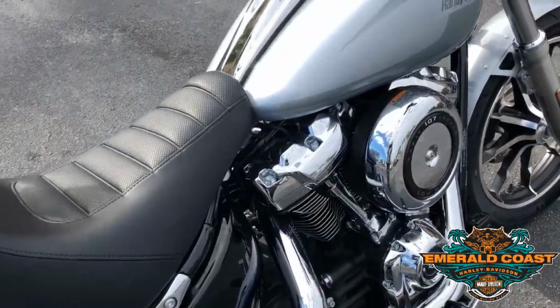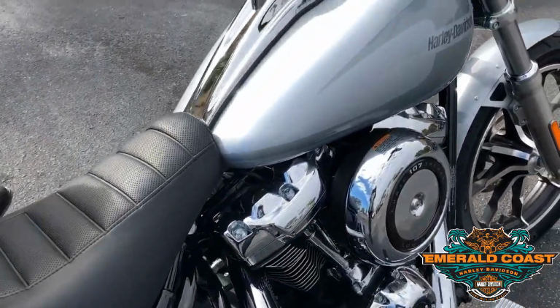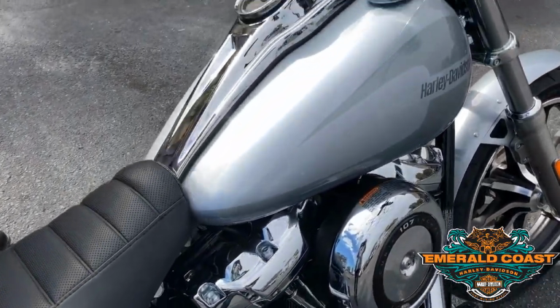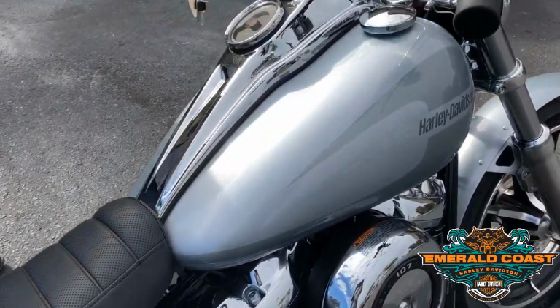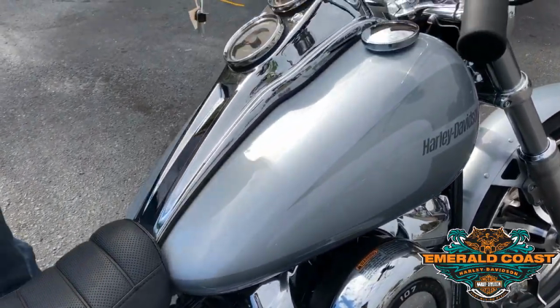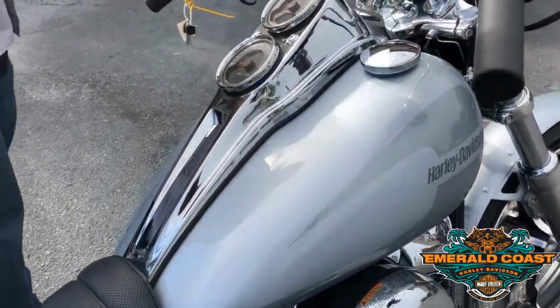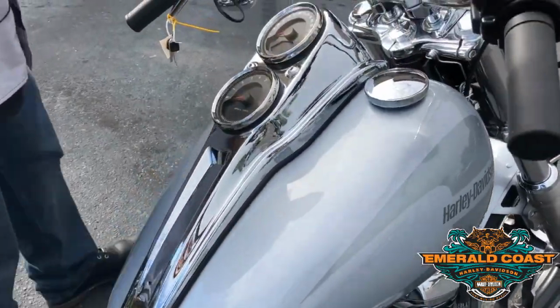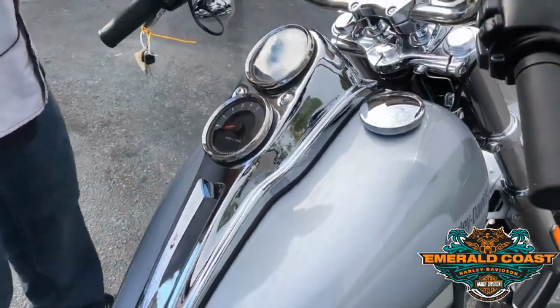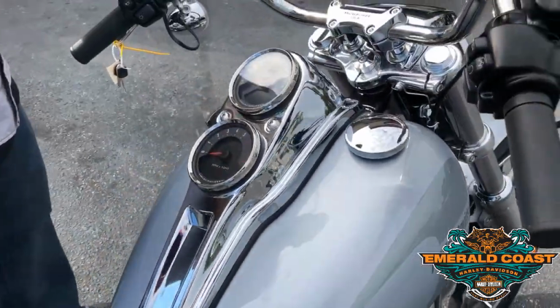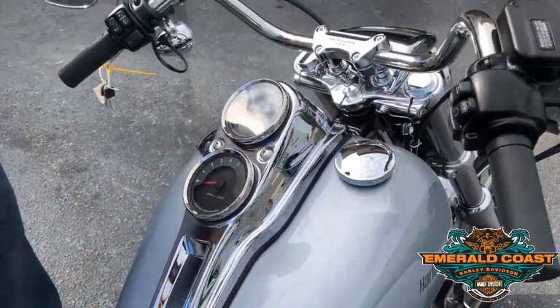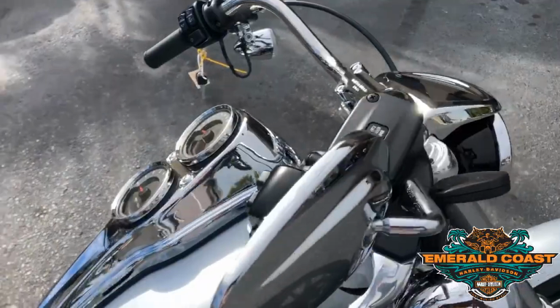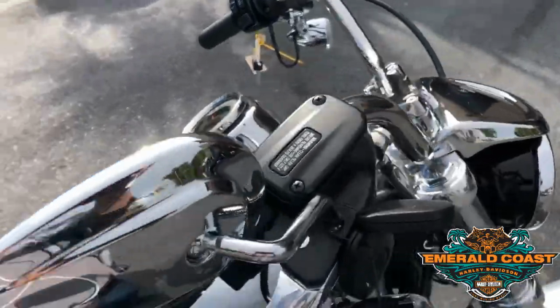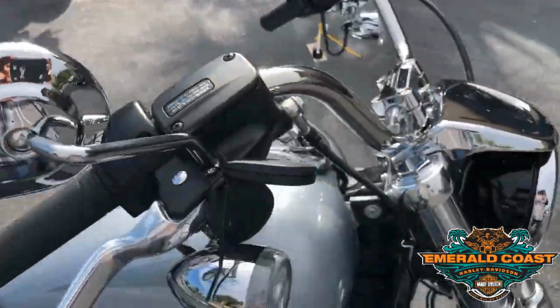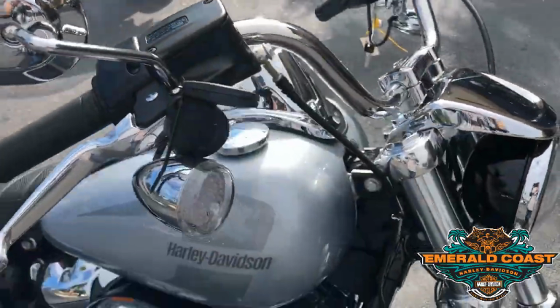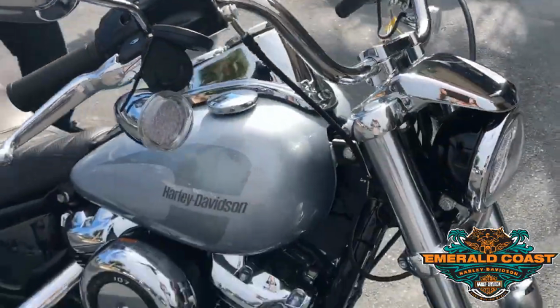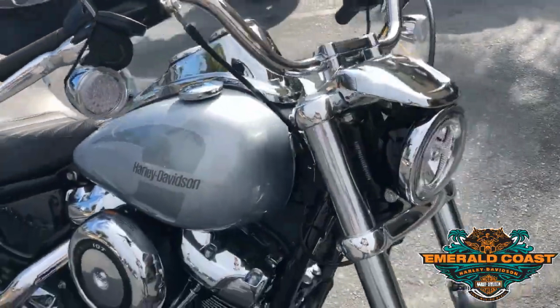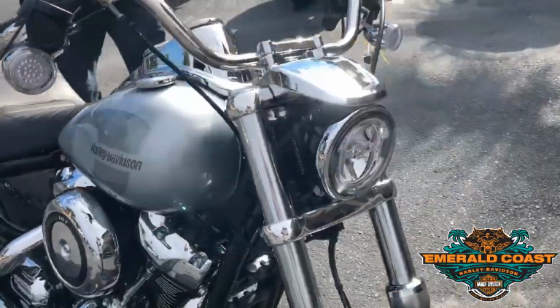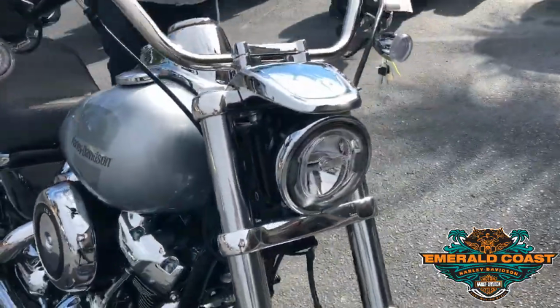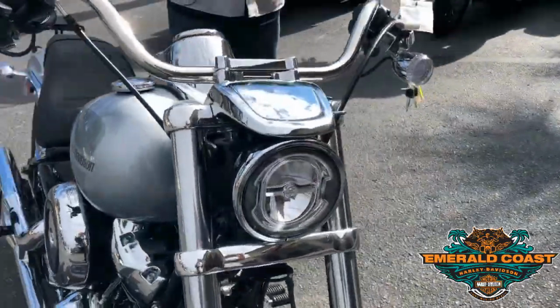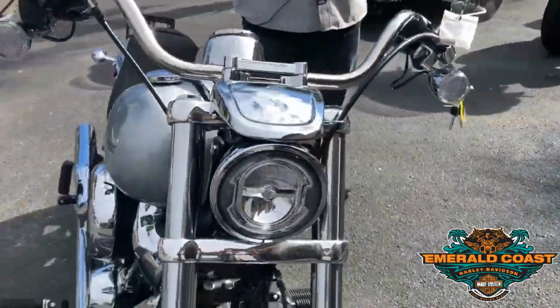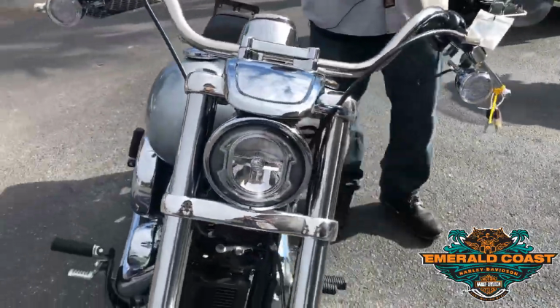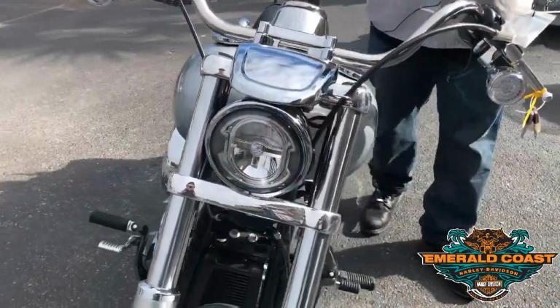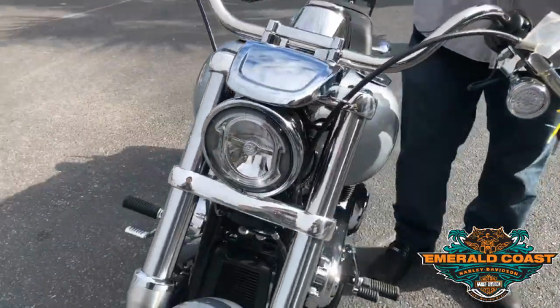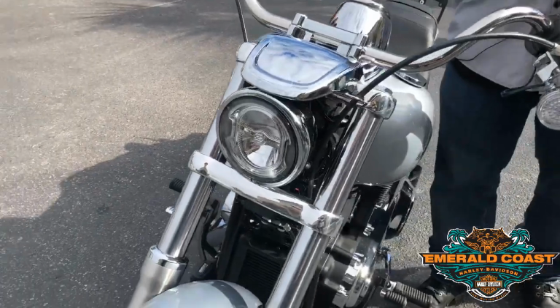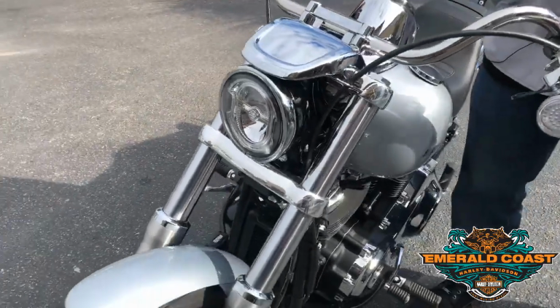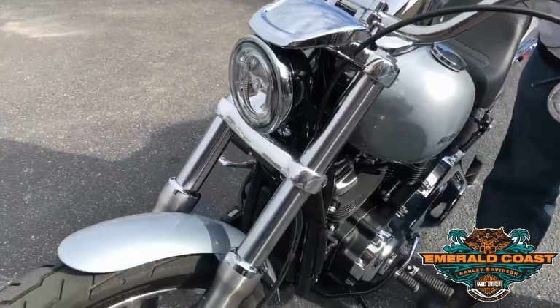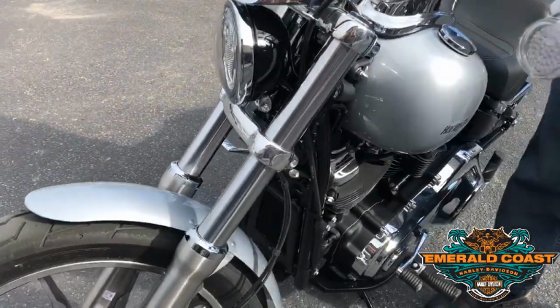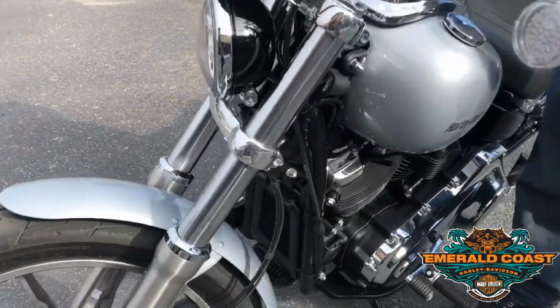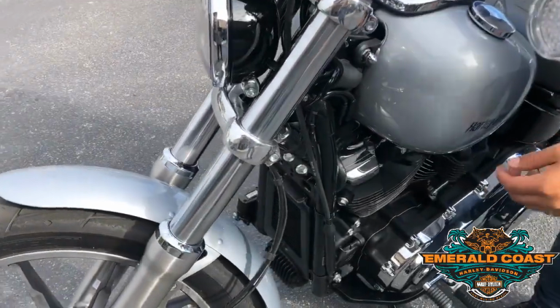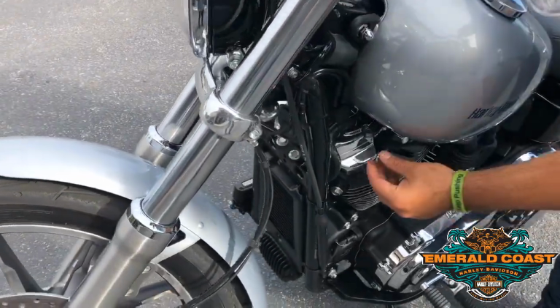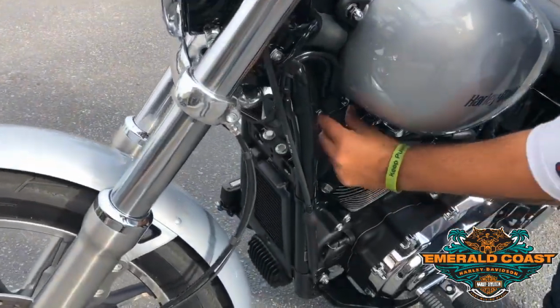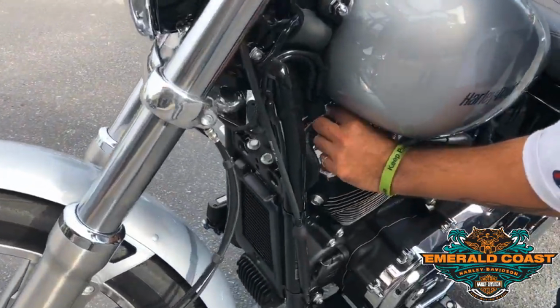Guys, if you're a chrome lover, this is a chrome lover's dream right here. This is a beautiful bike — that Barracuda Silver. But most importantly, because we are walking into a new day and age, my favorite part that we added in 2018 that we continued on is our USB charger.